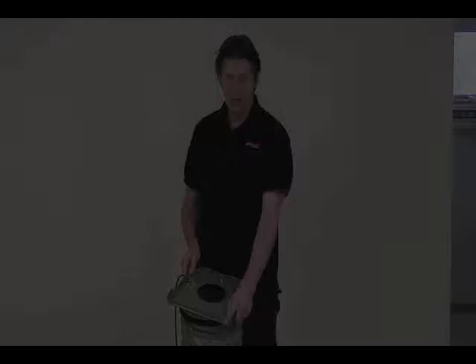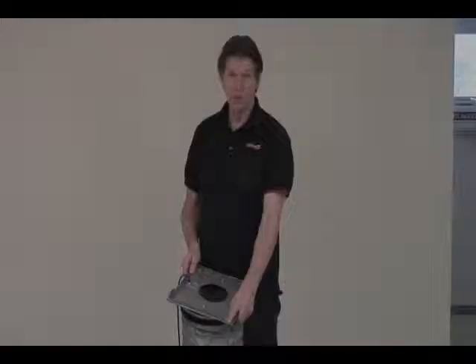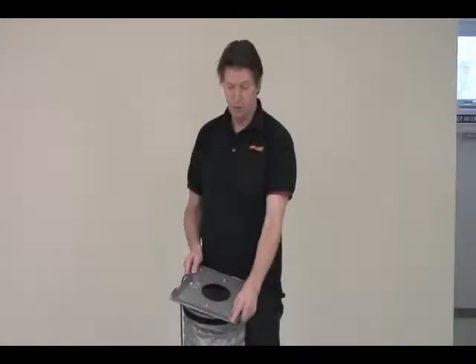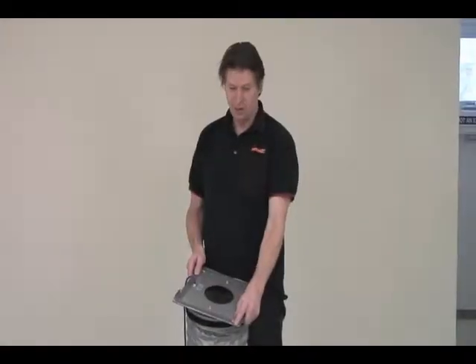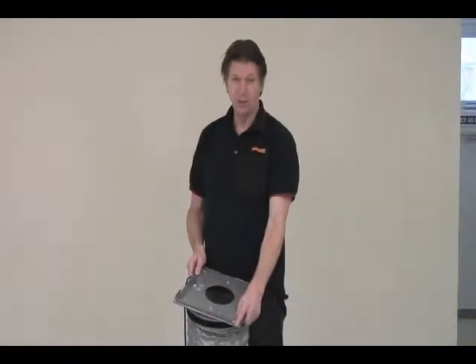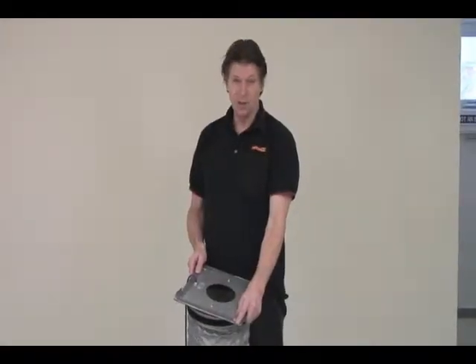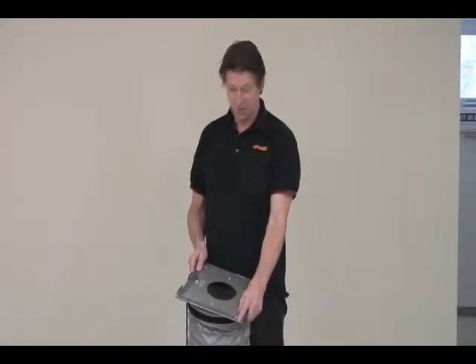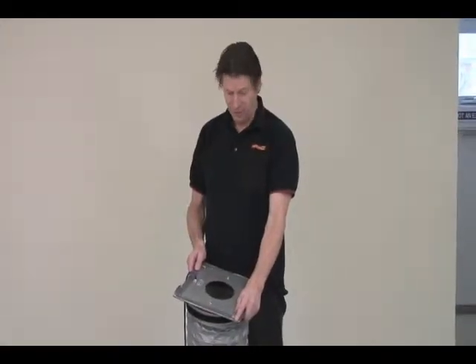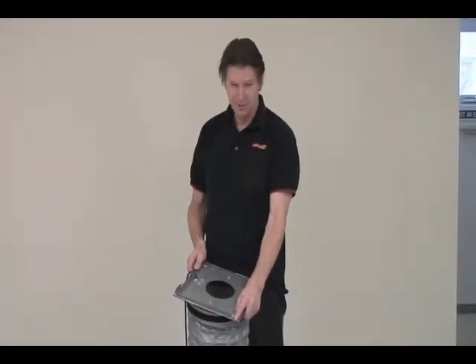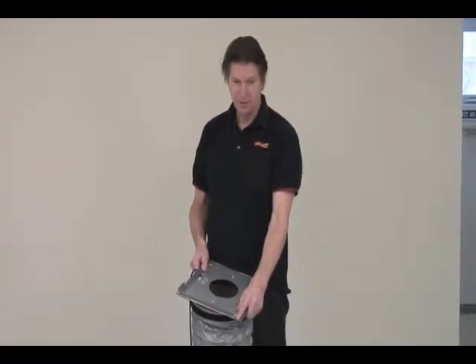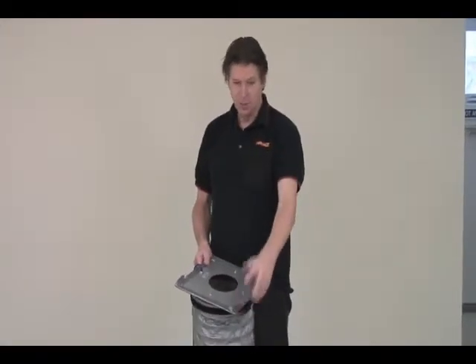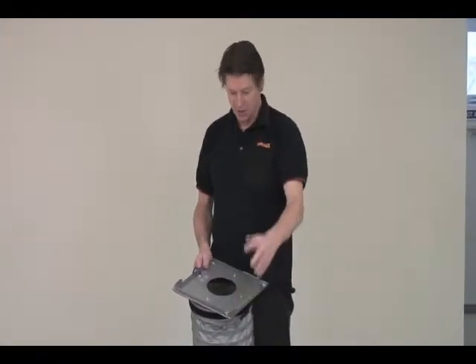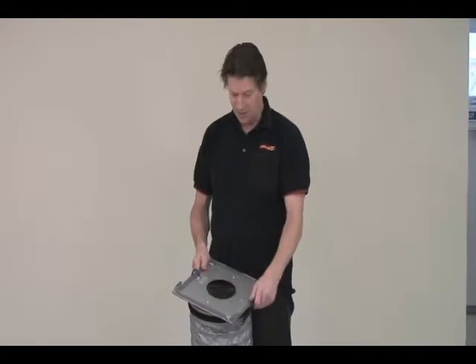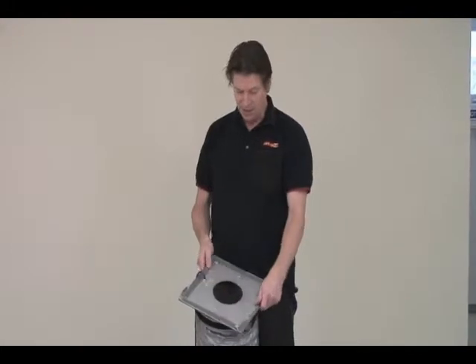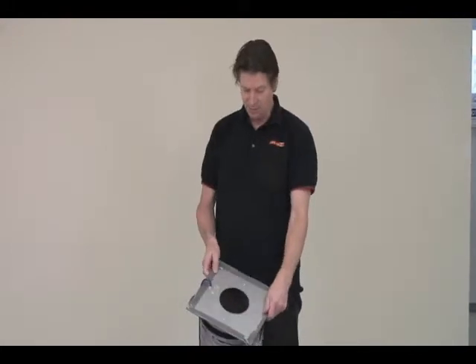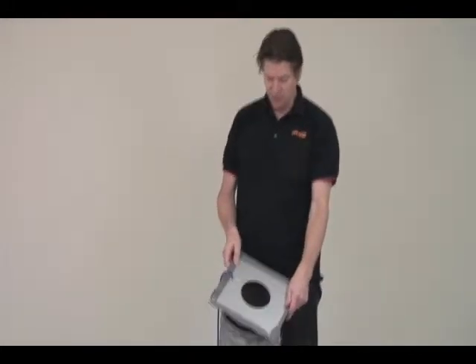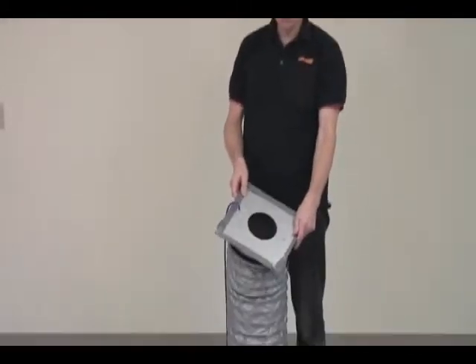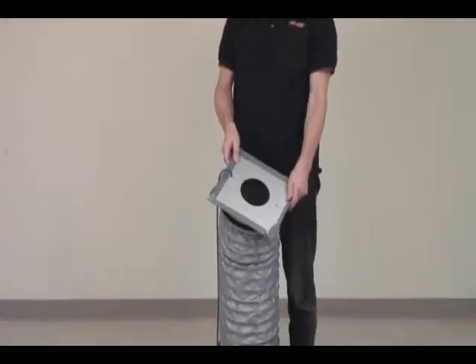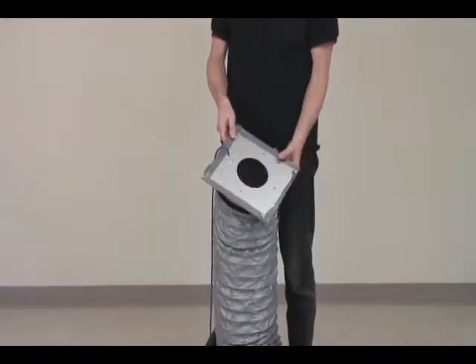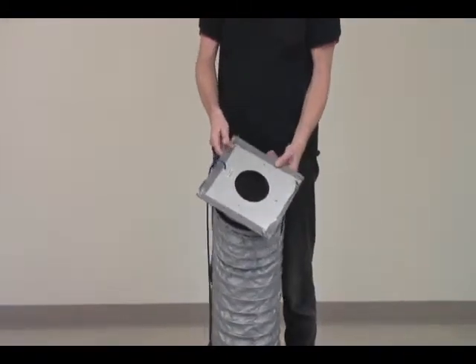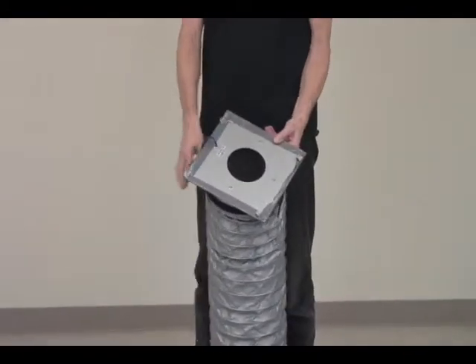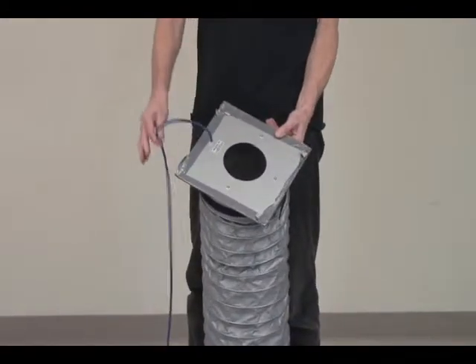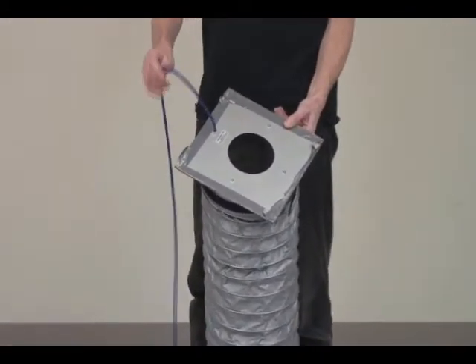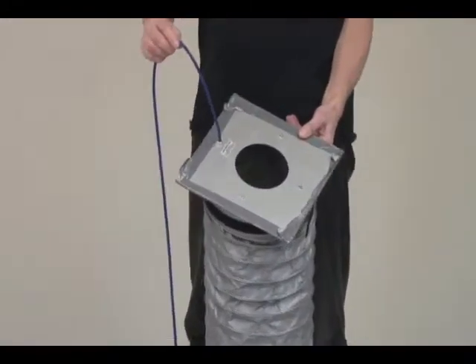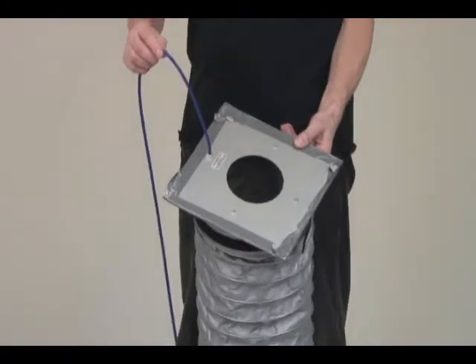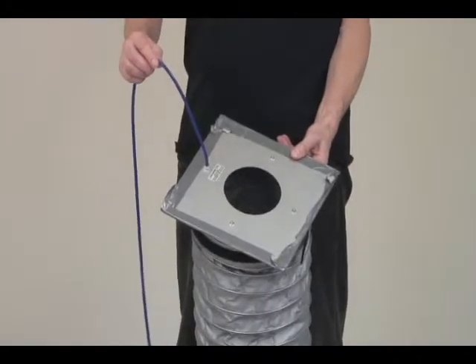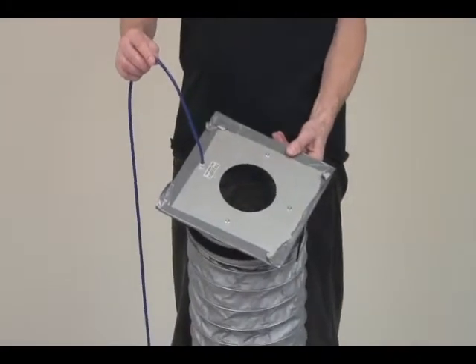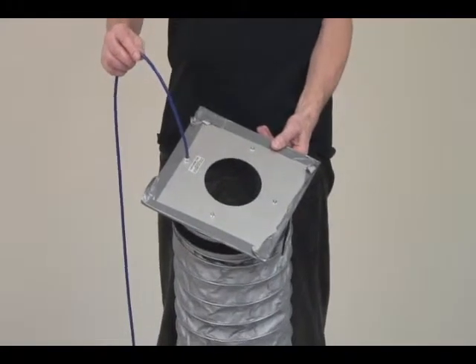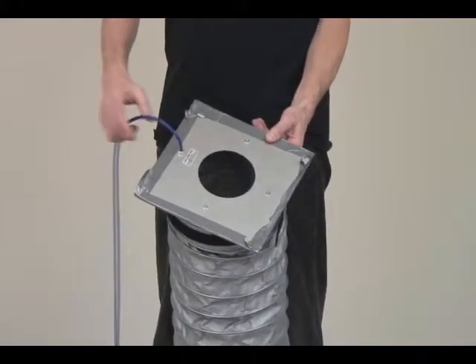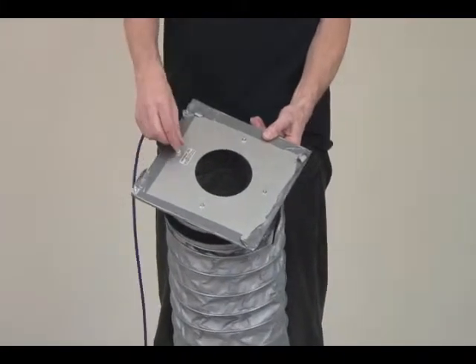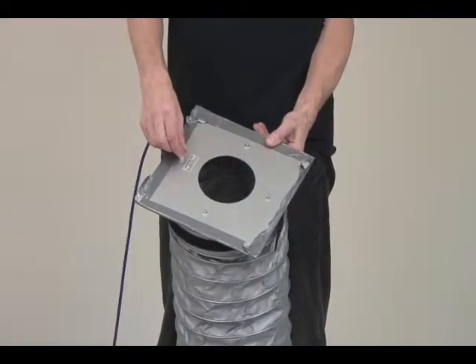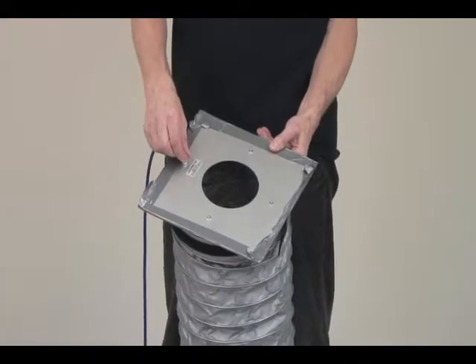We're going to do a field calibration check of the fan. We're pressurizing this duct and we've put a field calibration plate on the end with the blue tube that's normally connected inside the registers or inside the ducts, which is attached at this point here.